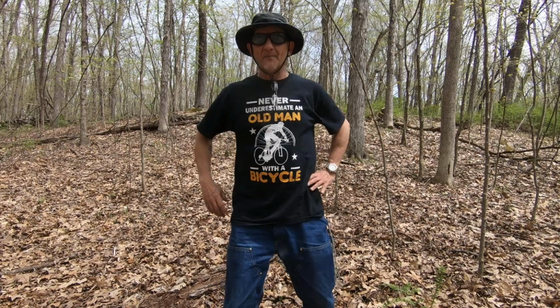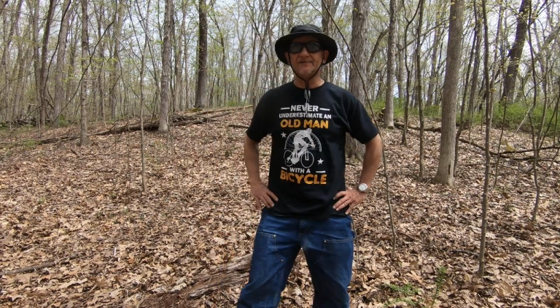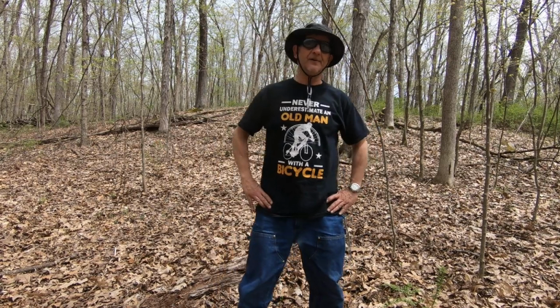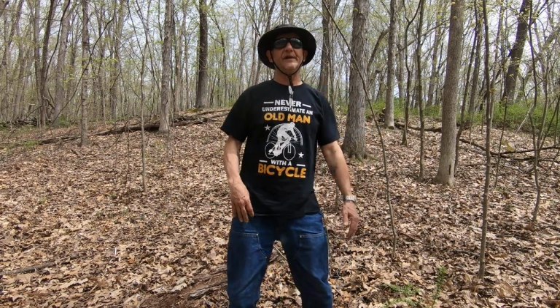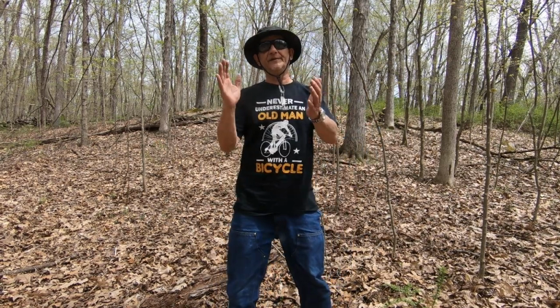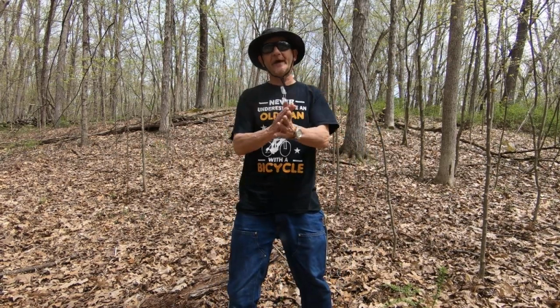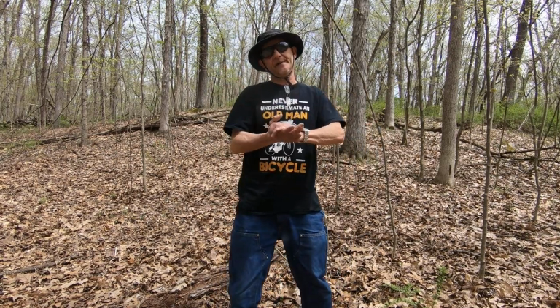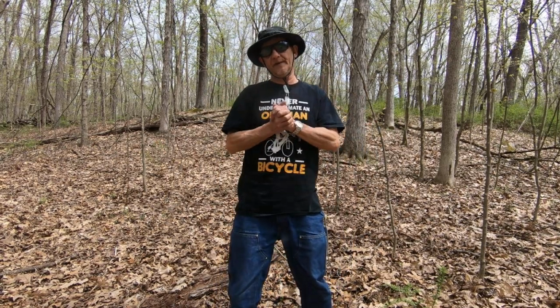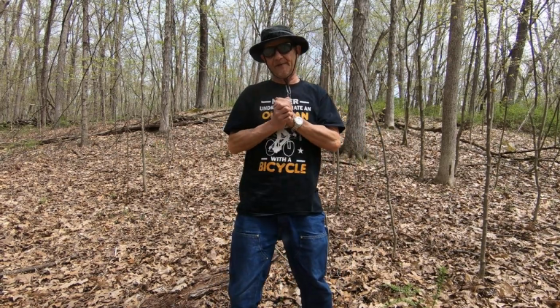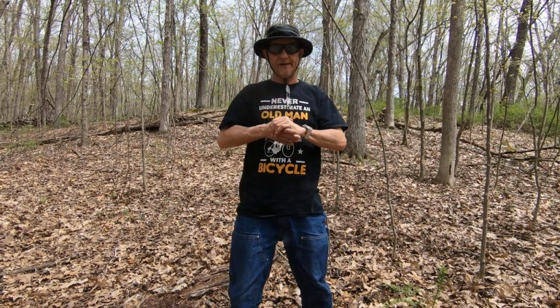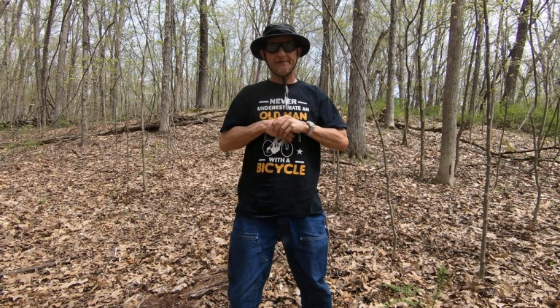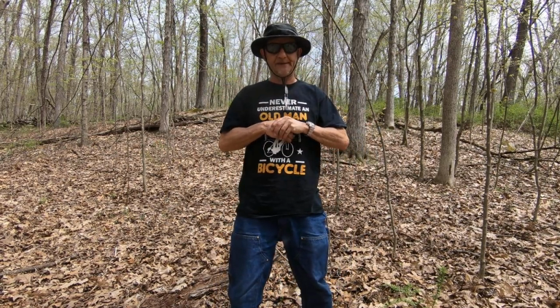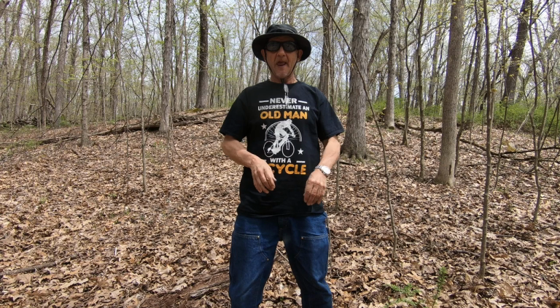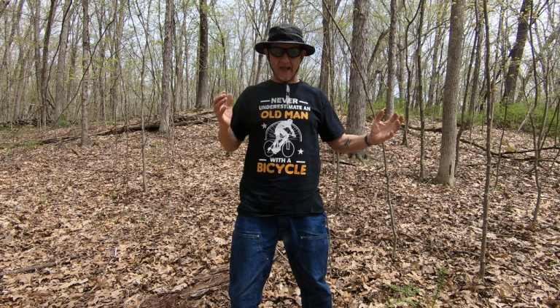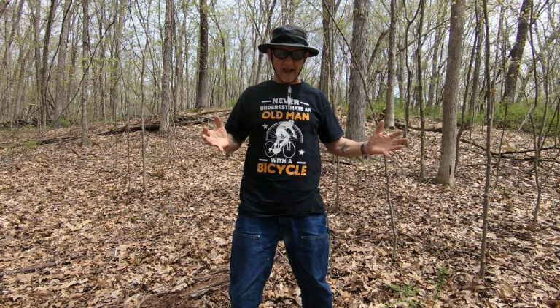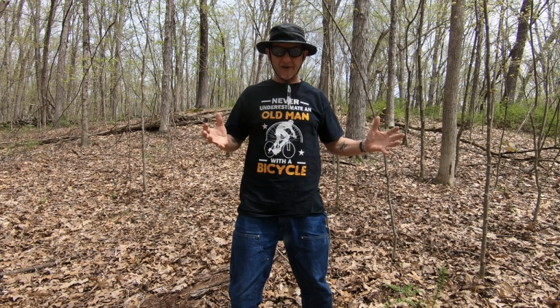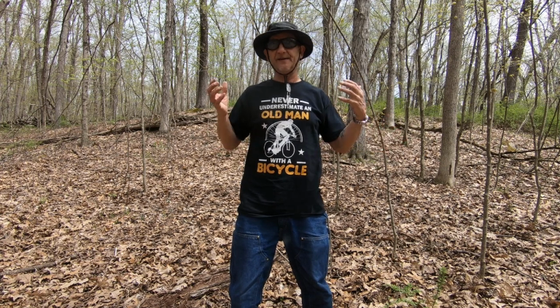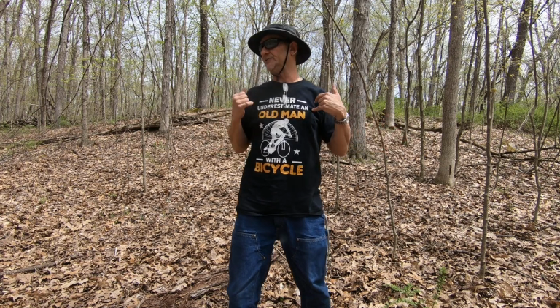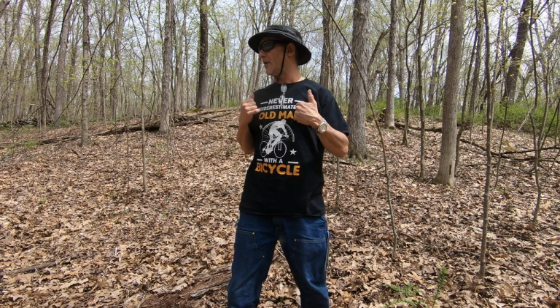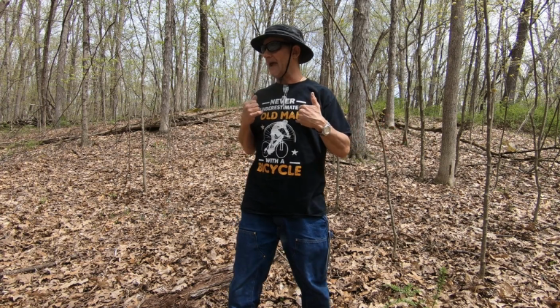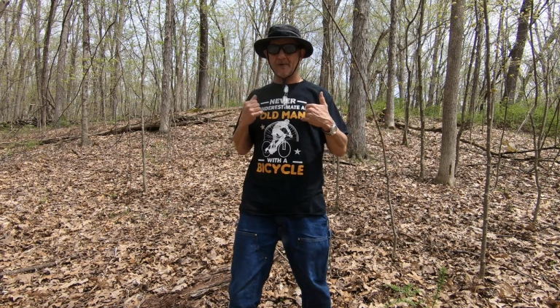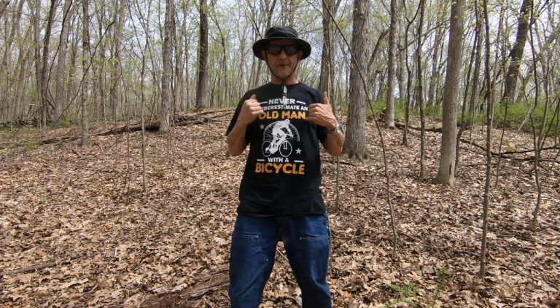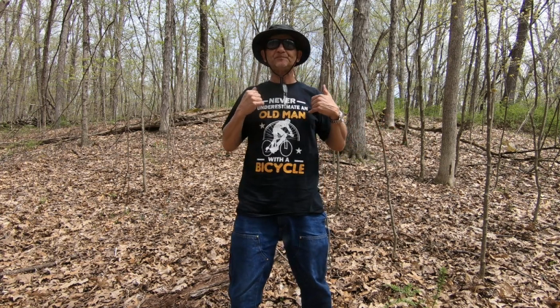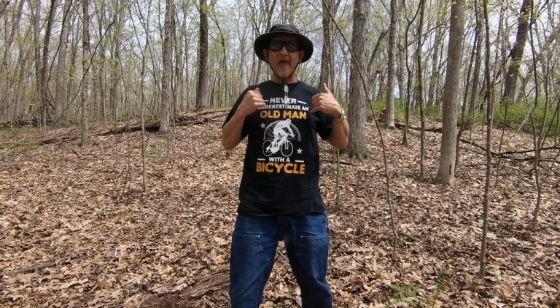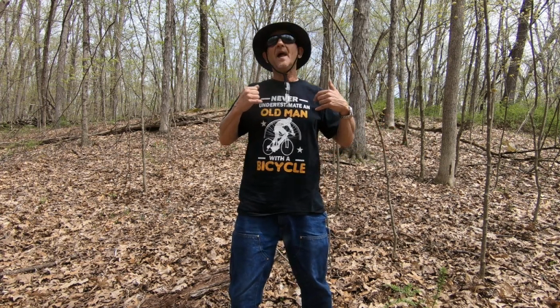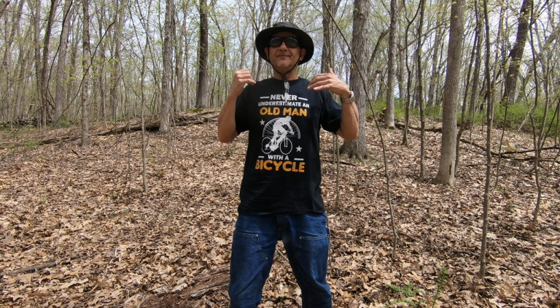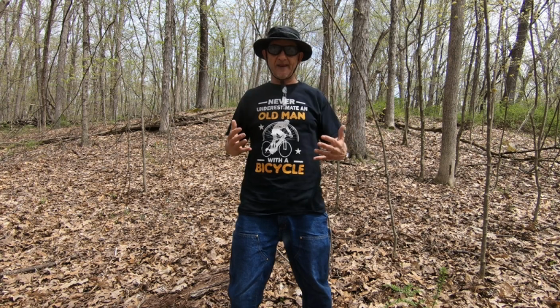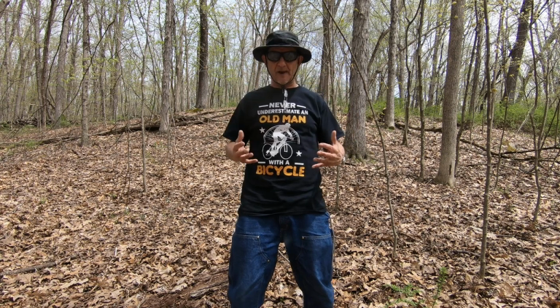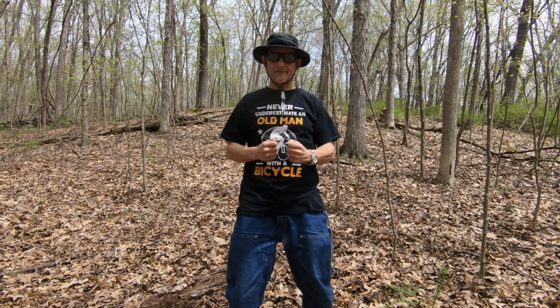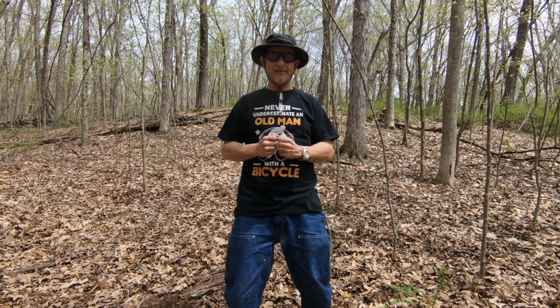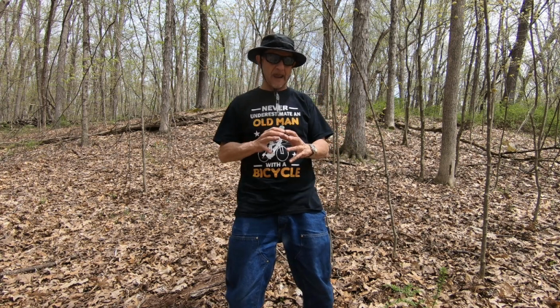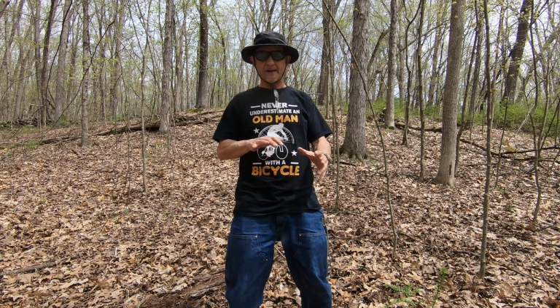Podcast 7 here. It is Saturday, May 5th, 2018, and I'm at Mallory. I'm in an adjacent part of Mallory and I'm standing right in front of the mound that I show in my second video on Mallory from a couple of years ago.